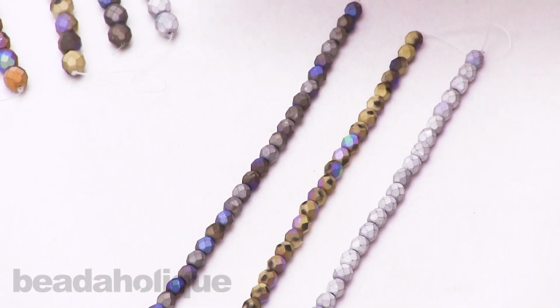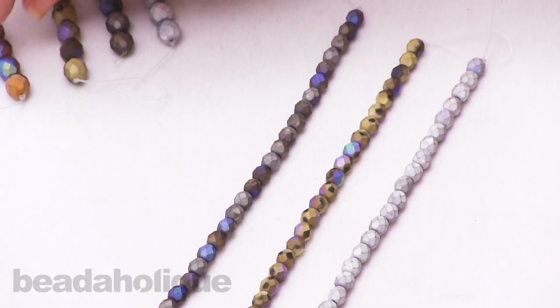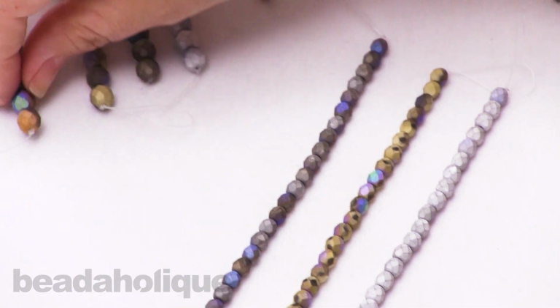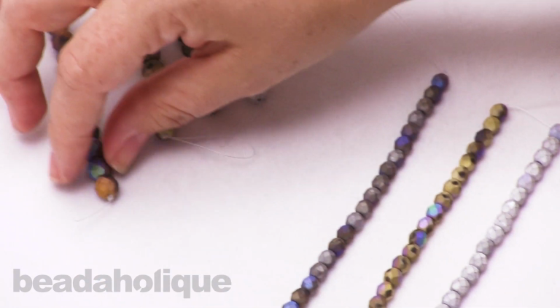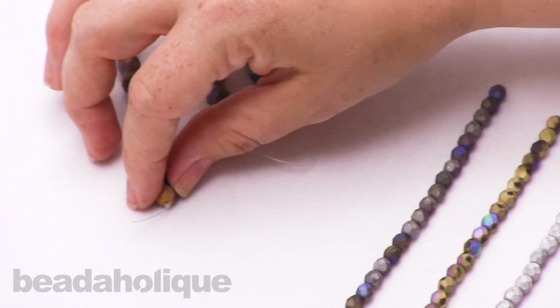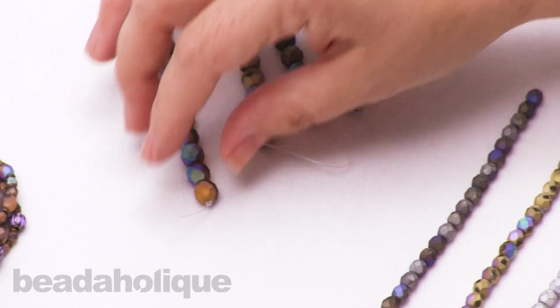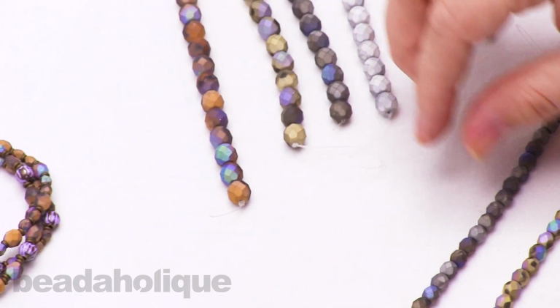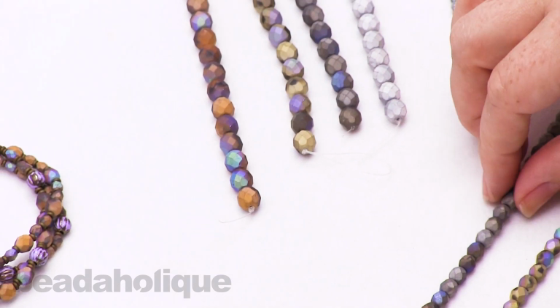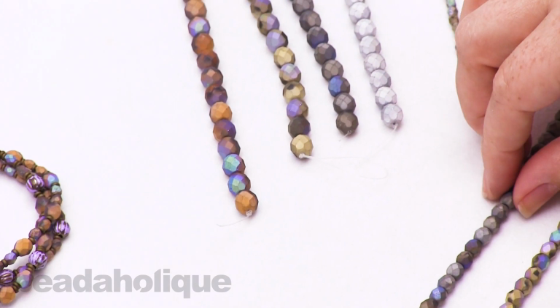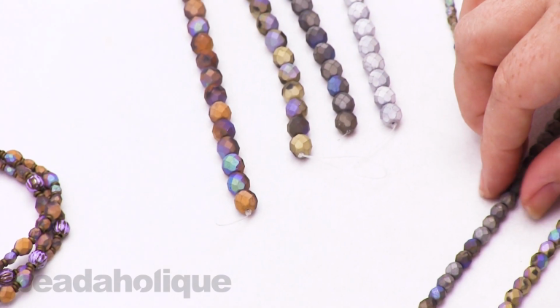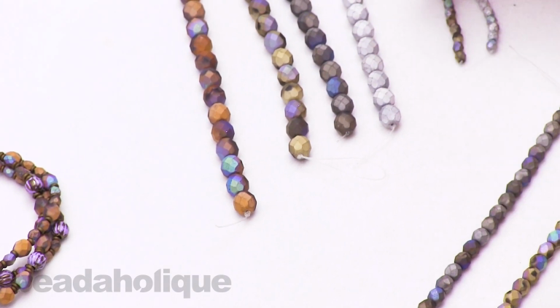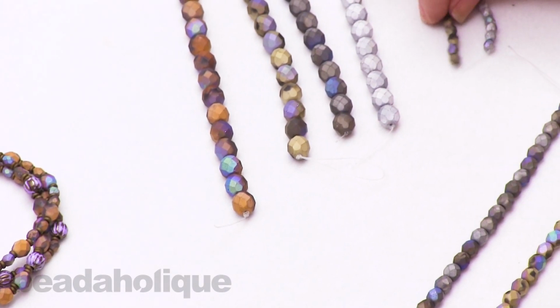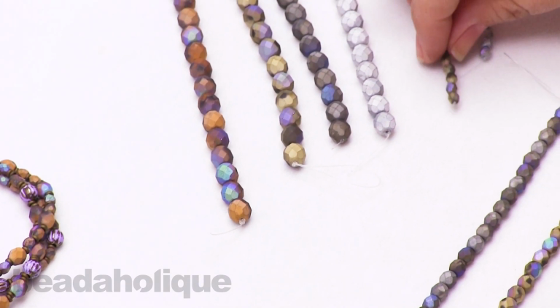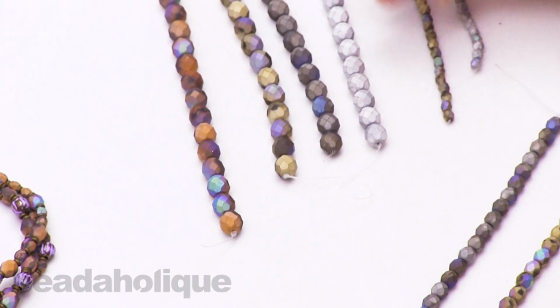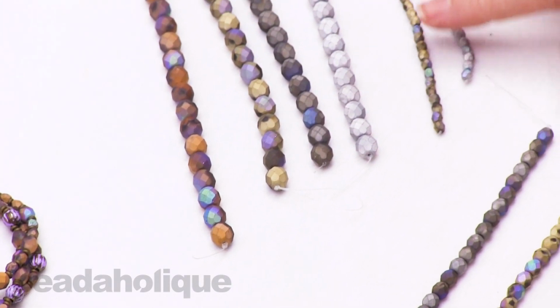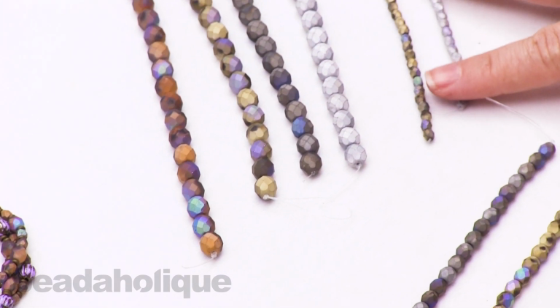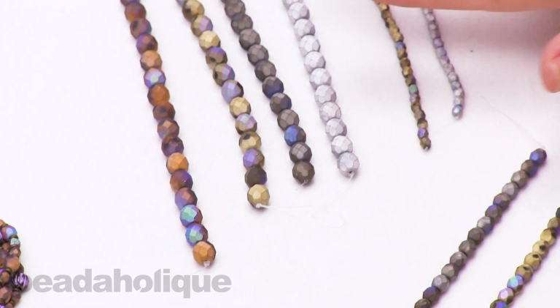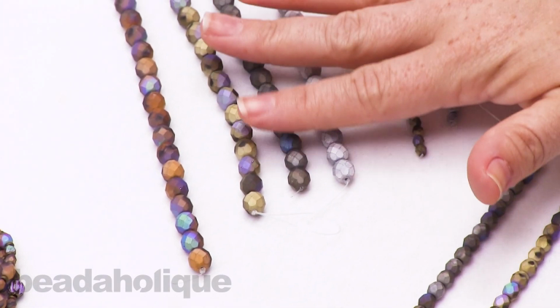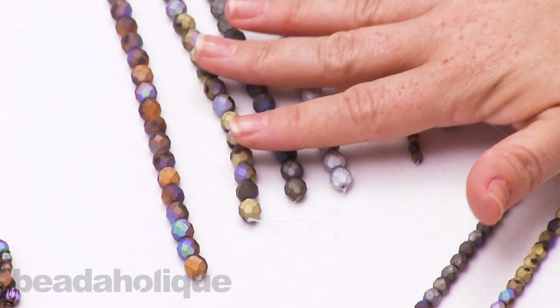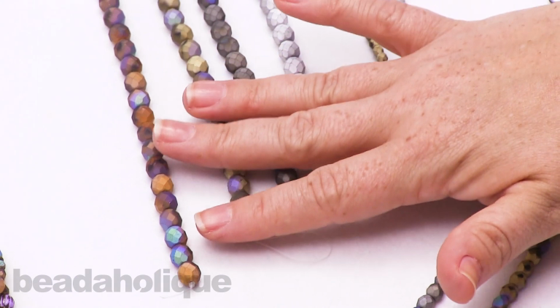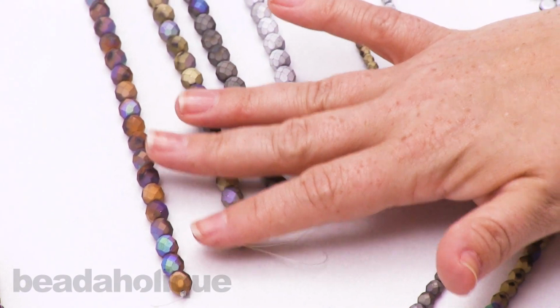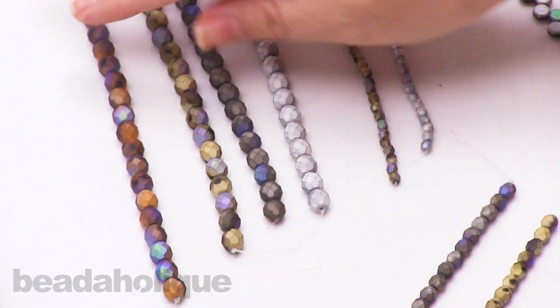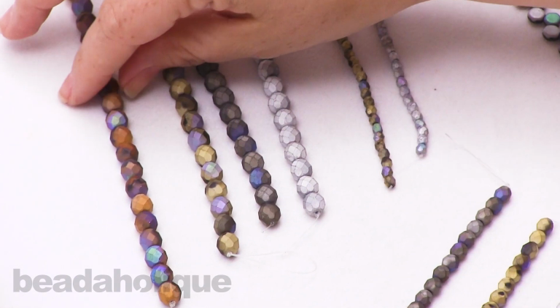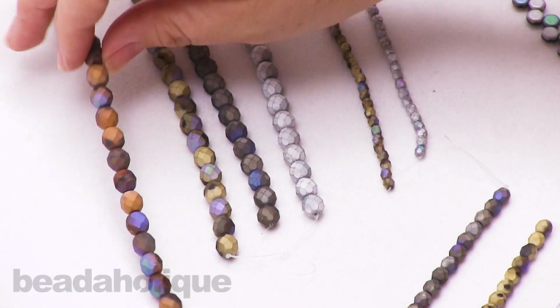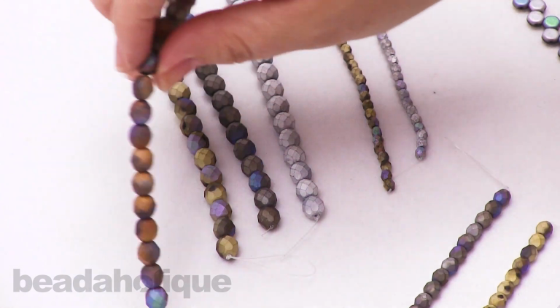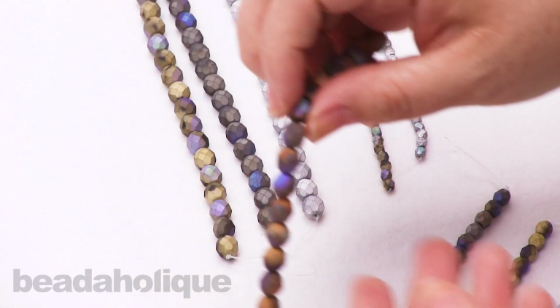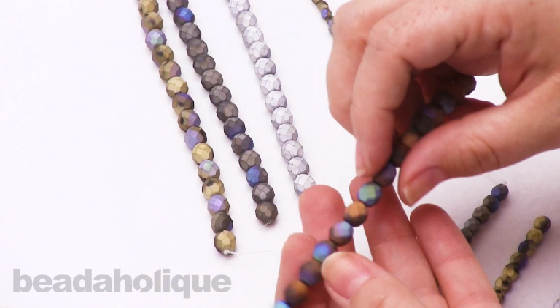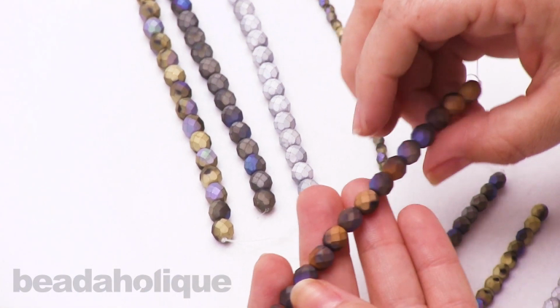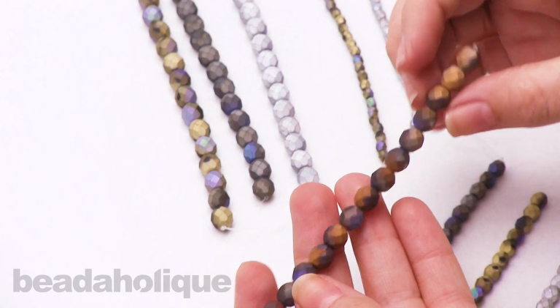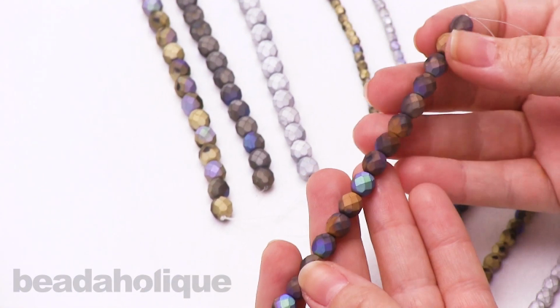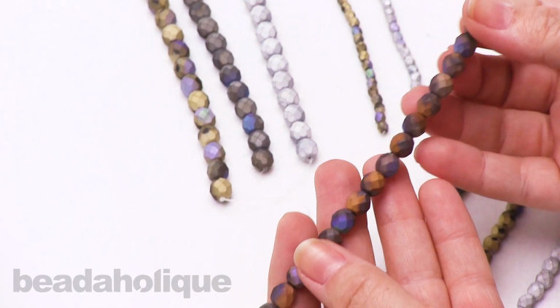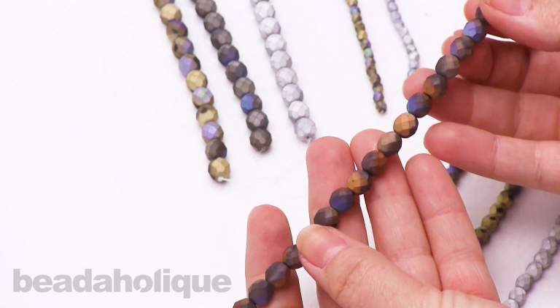We do have a couple of different sizes — we have an eight millimeter, we also have a six, and then we have a four. So you can explore all of the different finishes and all the different sizes. This is just a selection that I've brought out for you.